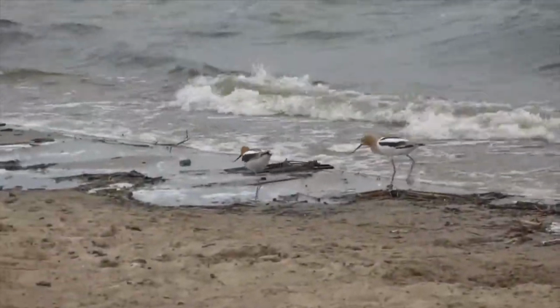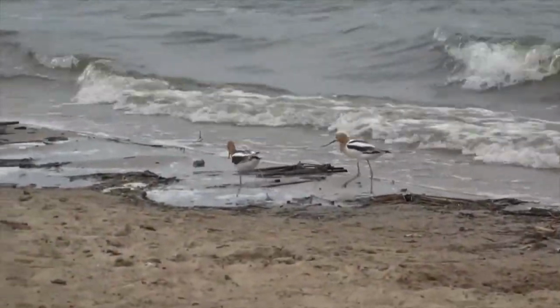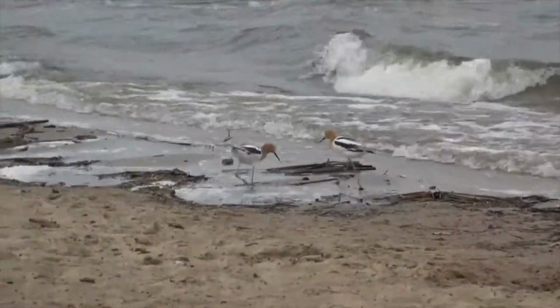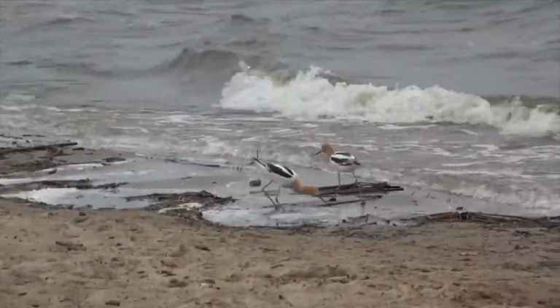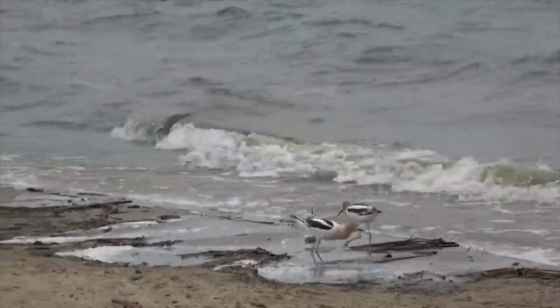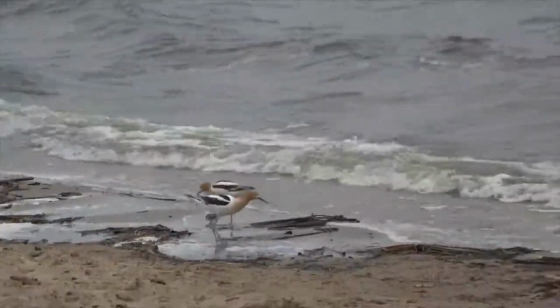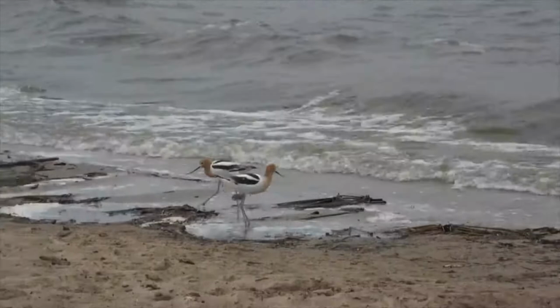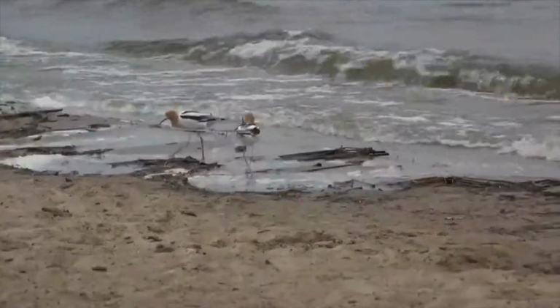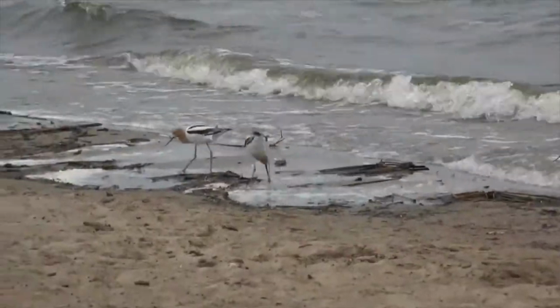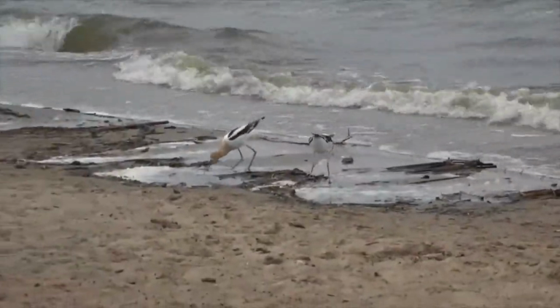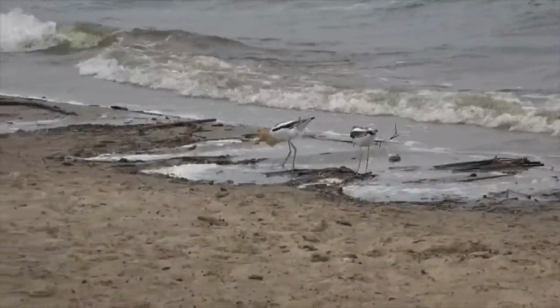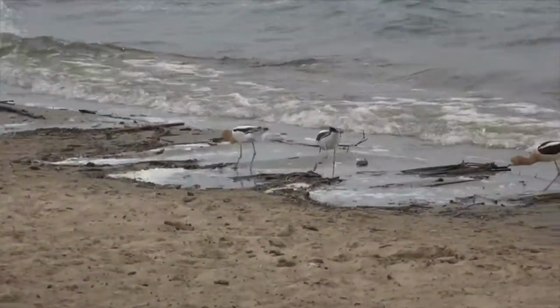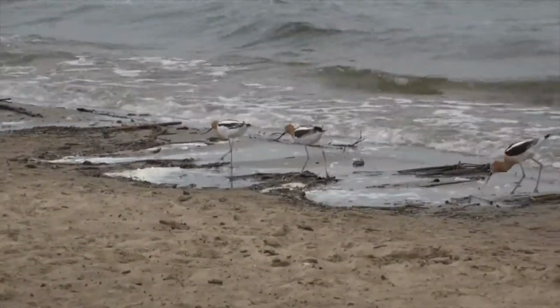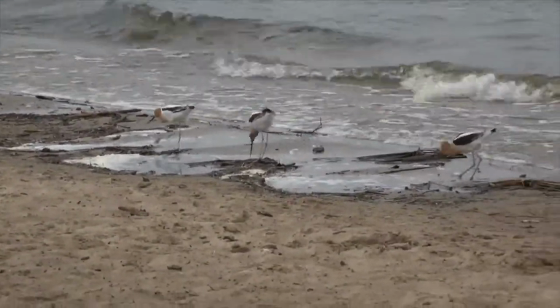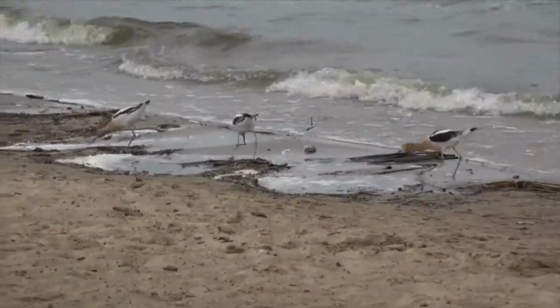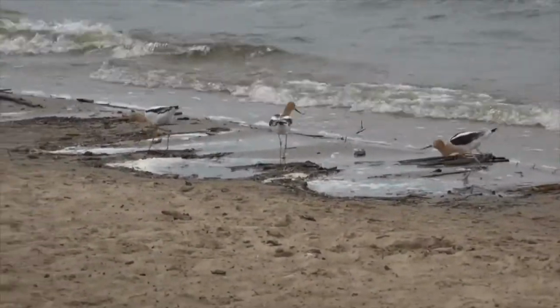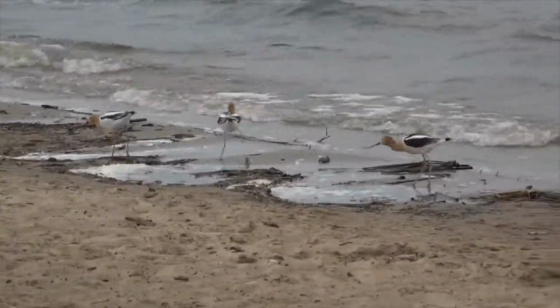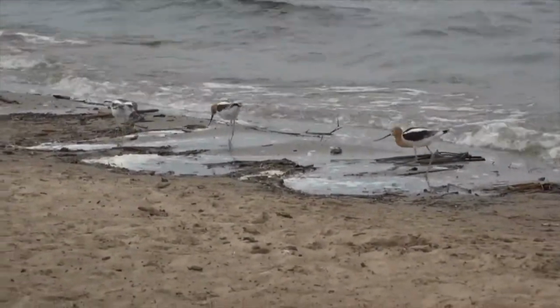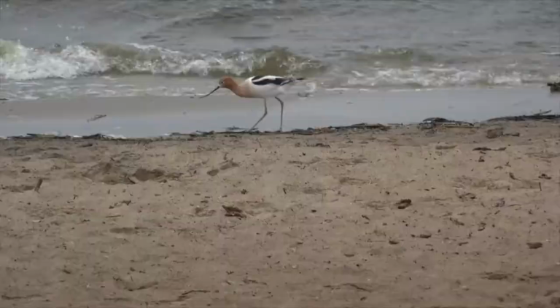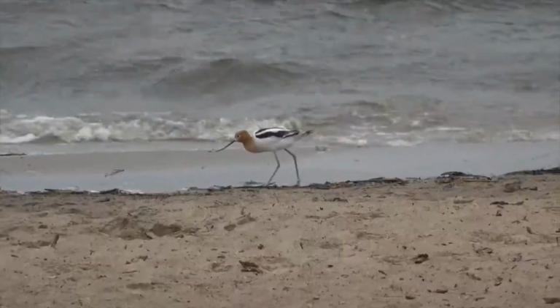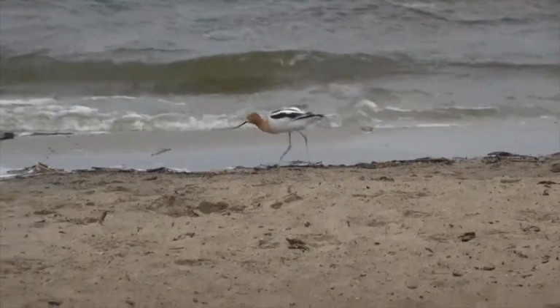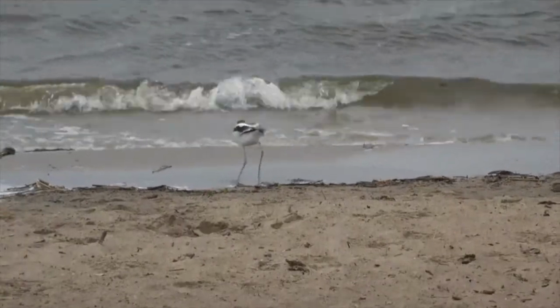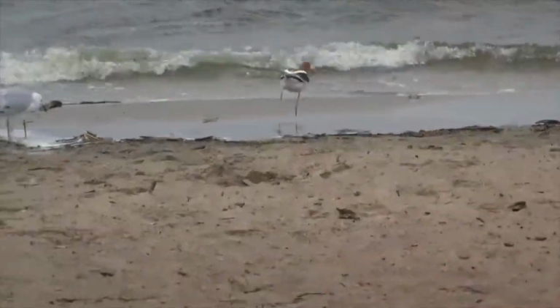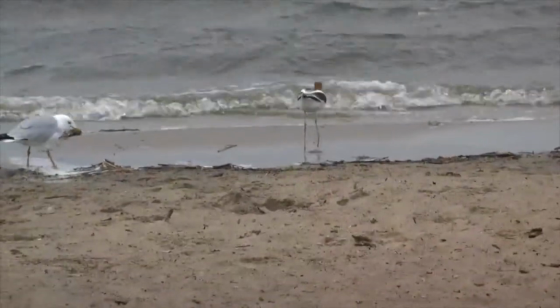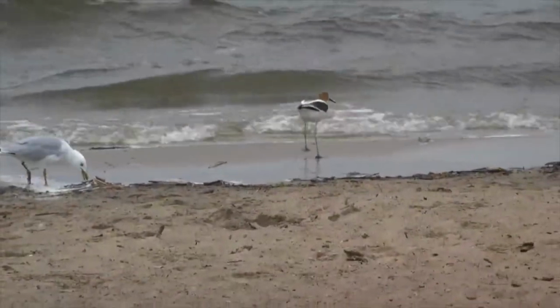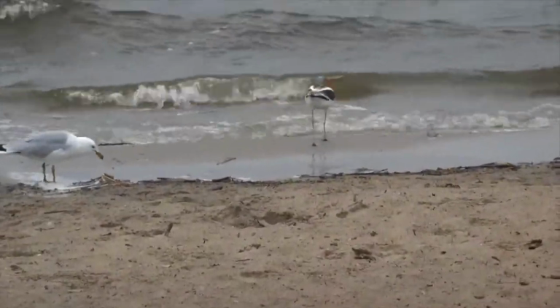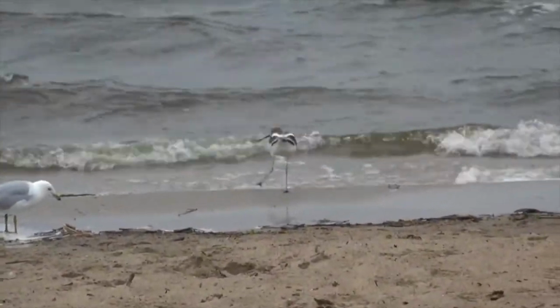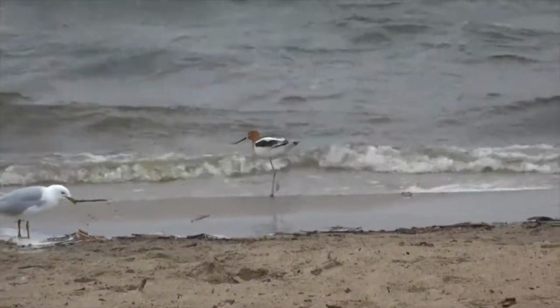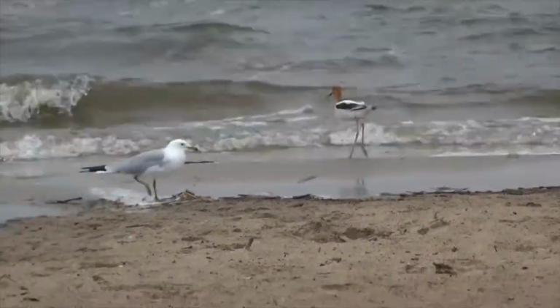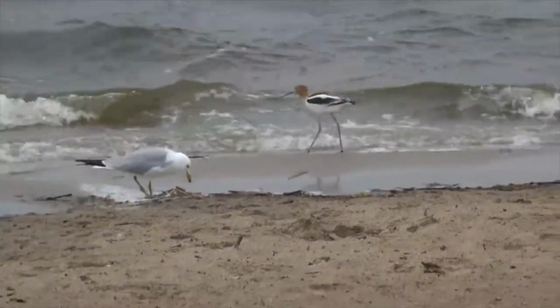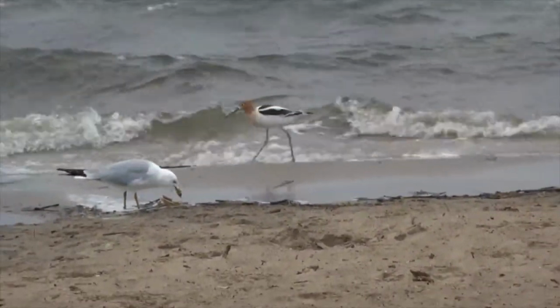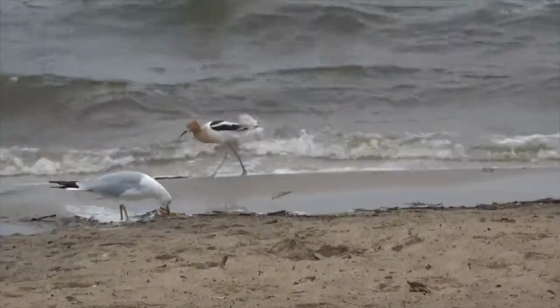They can be found in shallow freshwater and alkaline ponds, lakes and sewage lagoons, marshes, marine mudflats, open shallow wetlands, and flooded fields. But despite their graceful appearance,